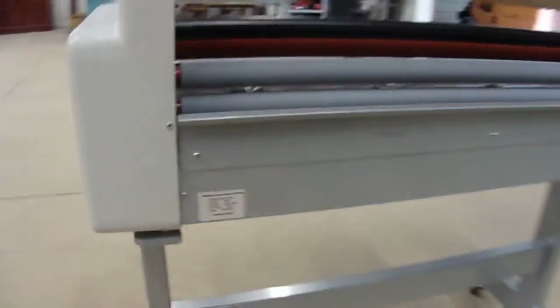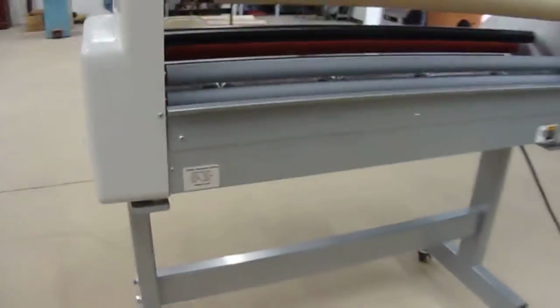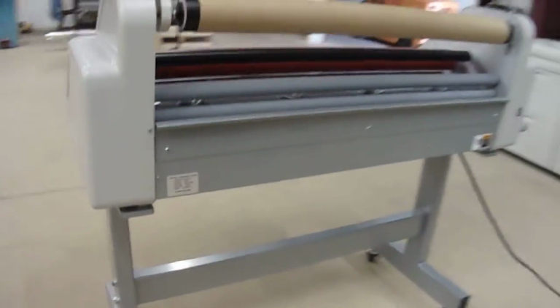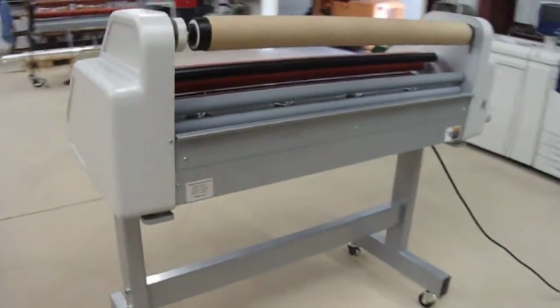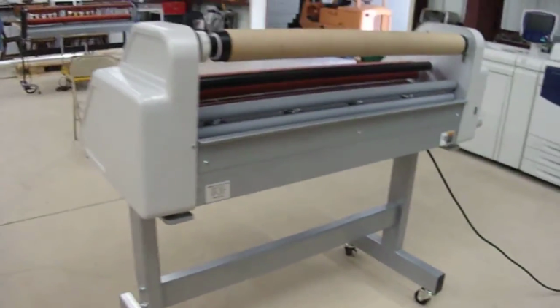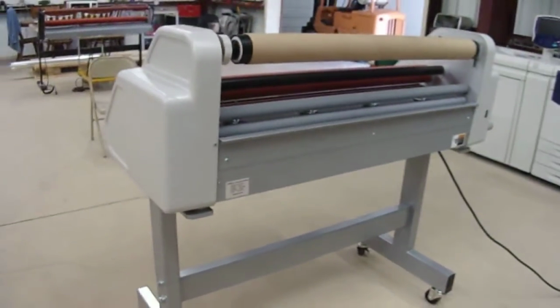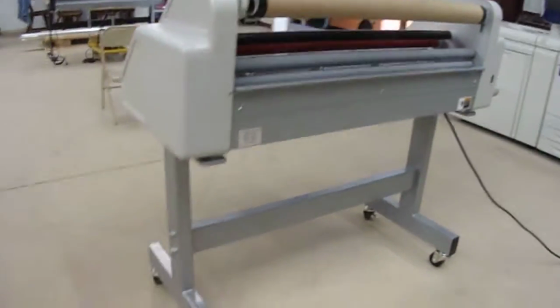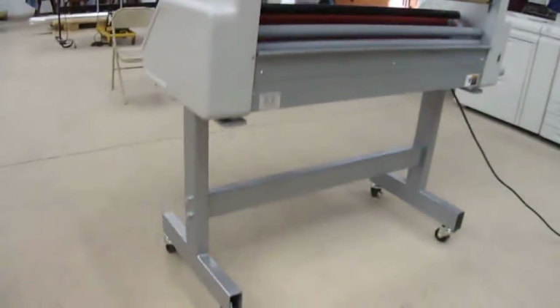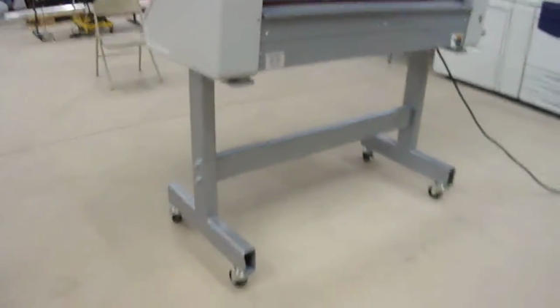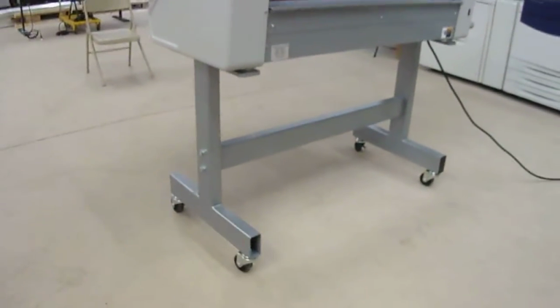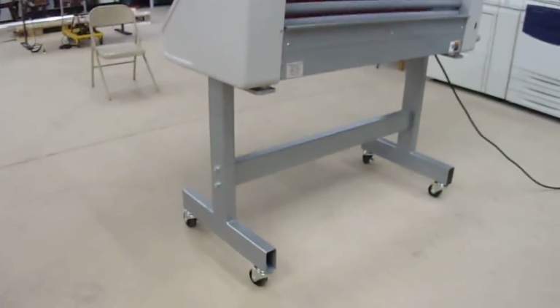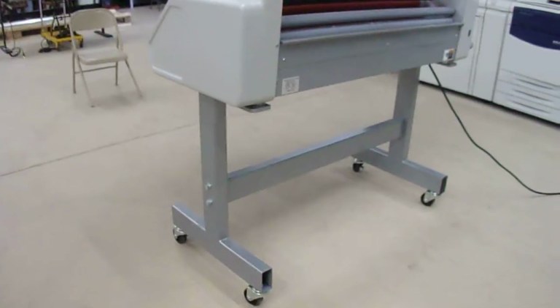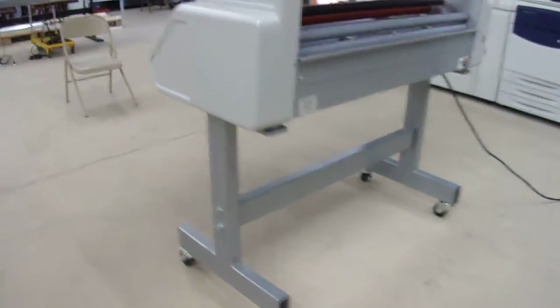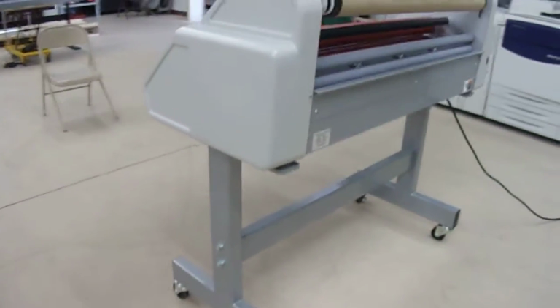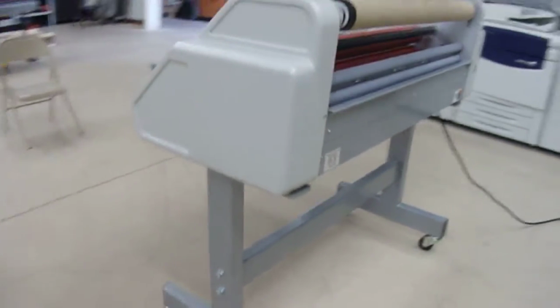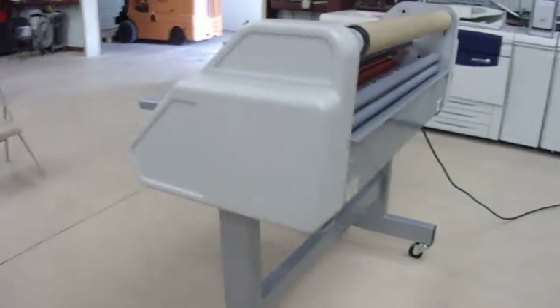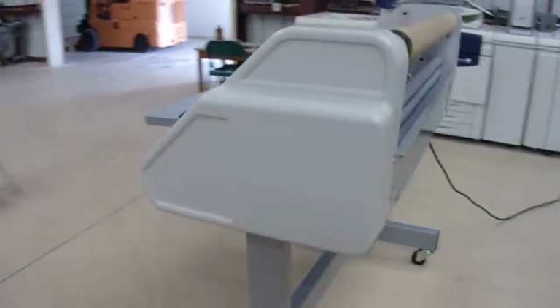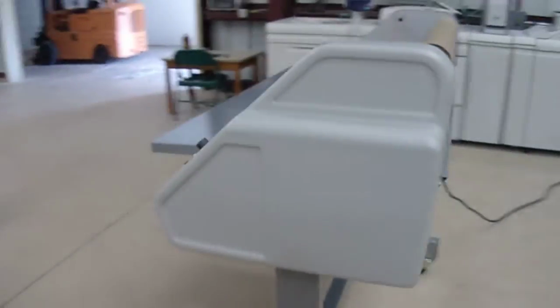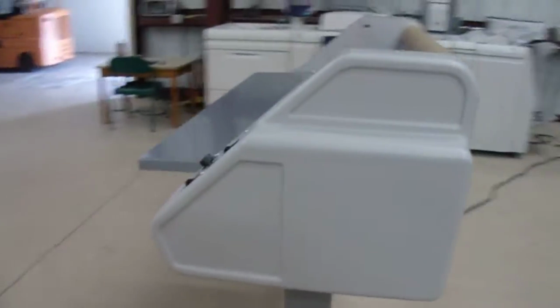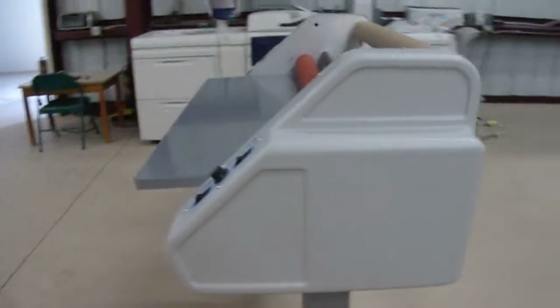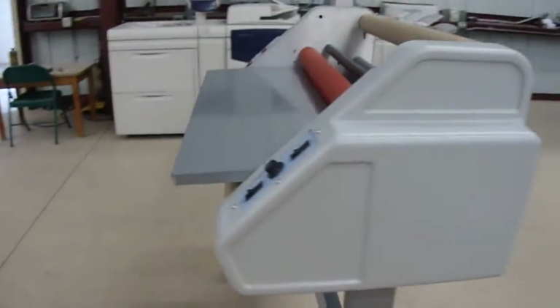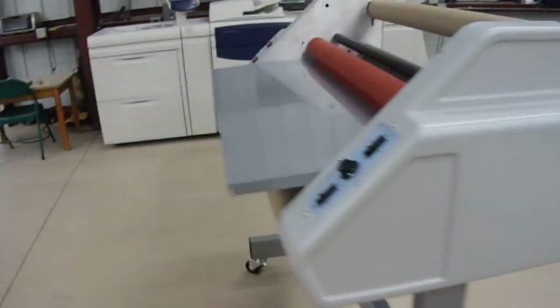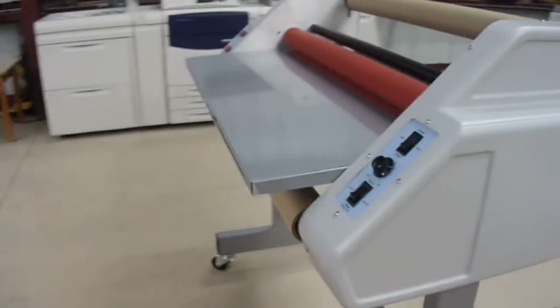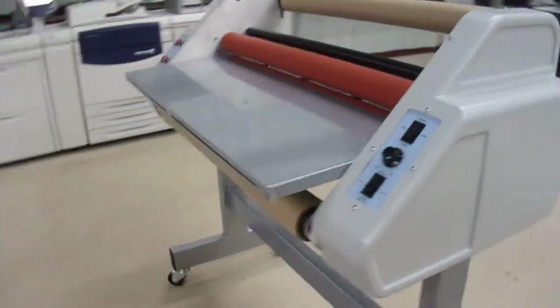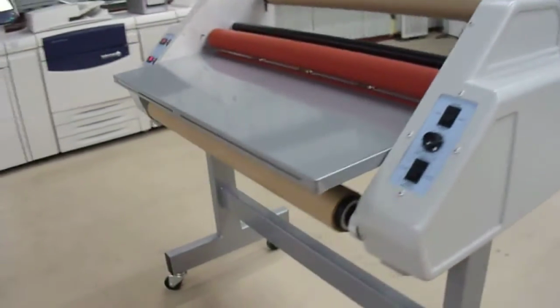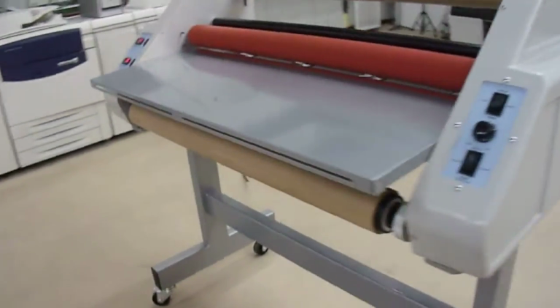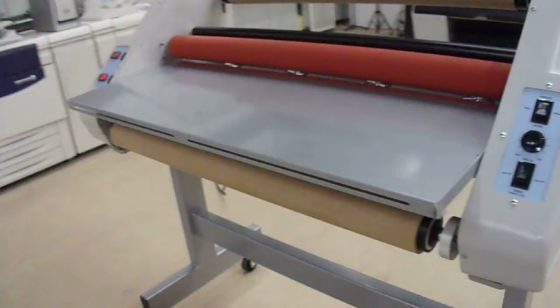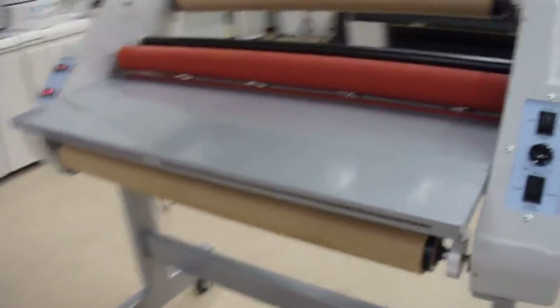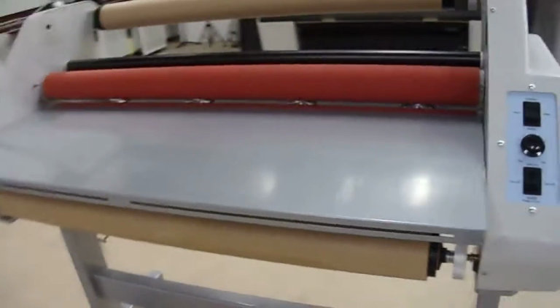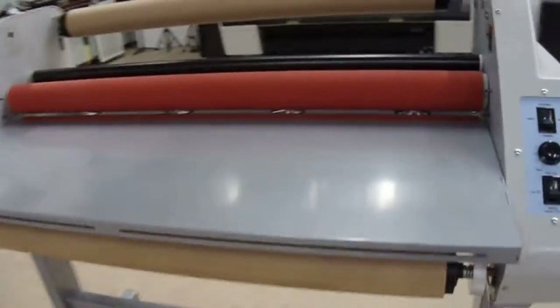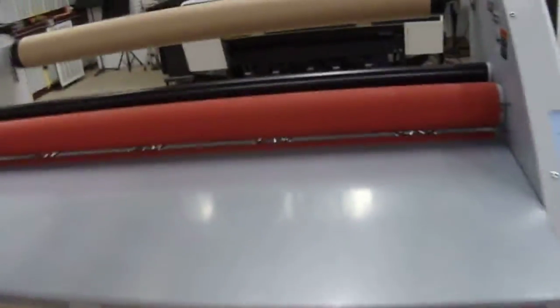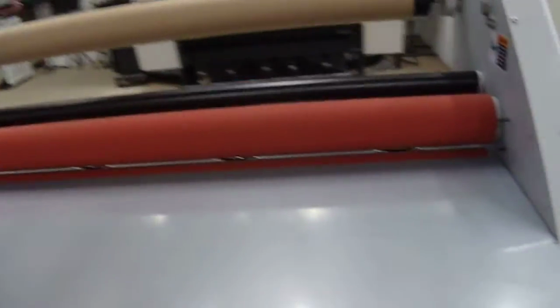The machine is in perfect operational condition, it's complete. The rollers are in perfect condition.